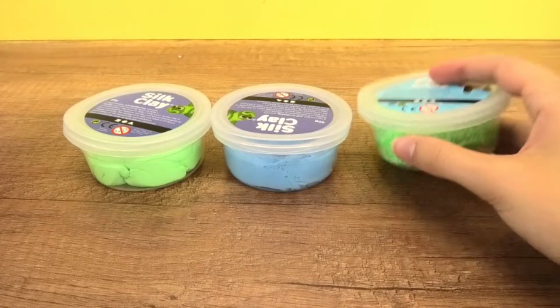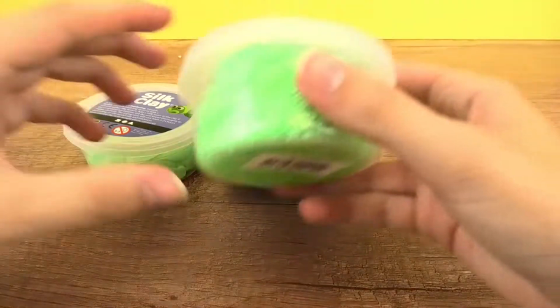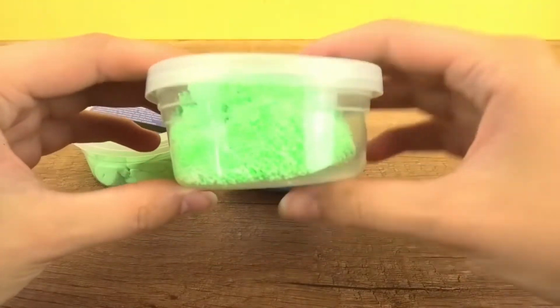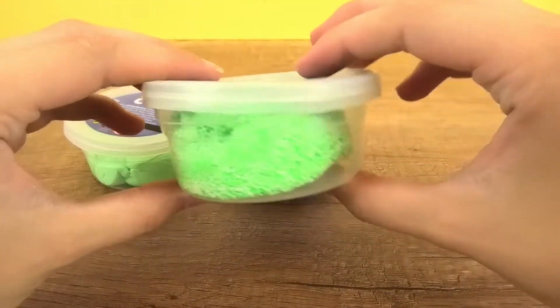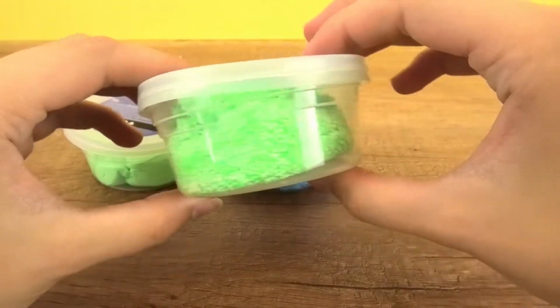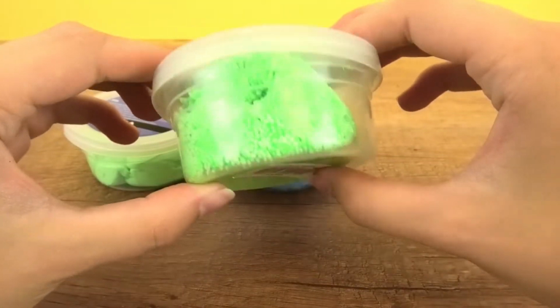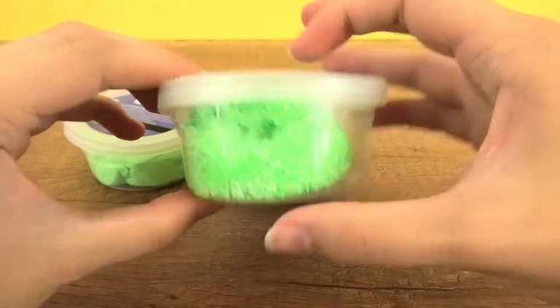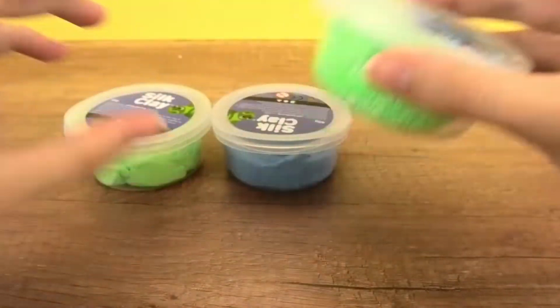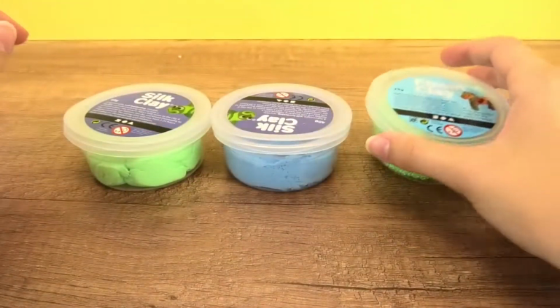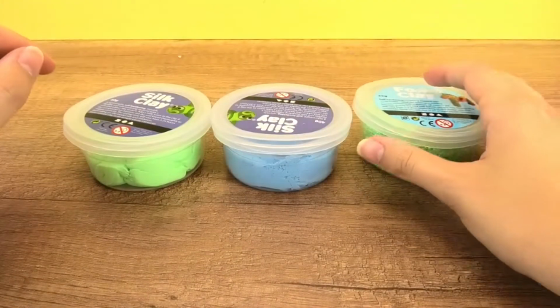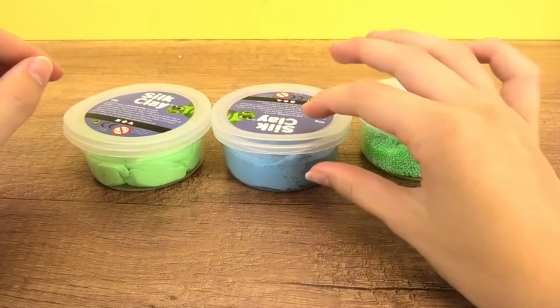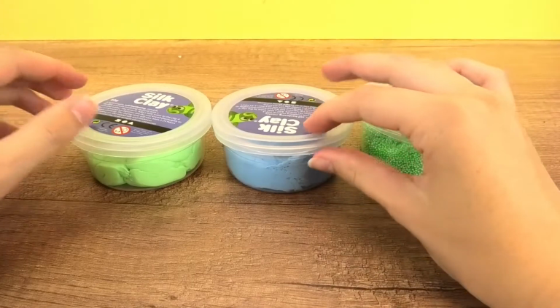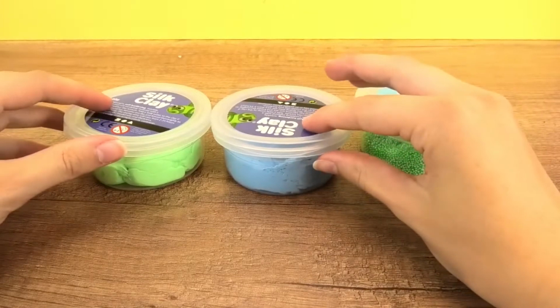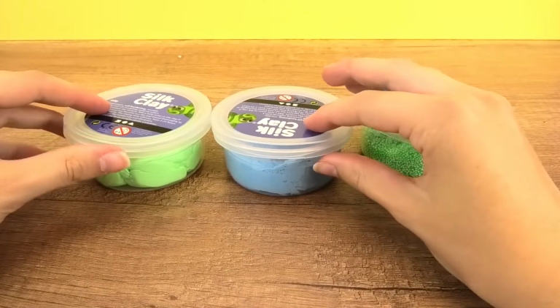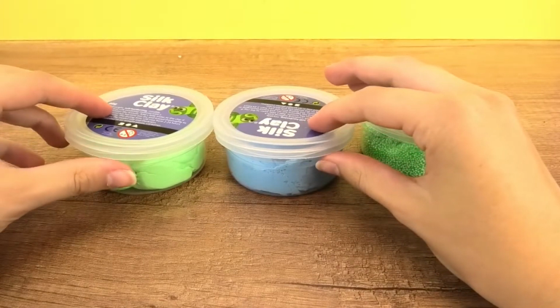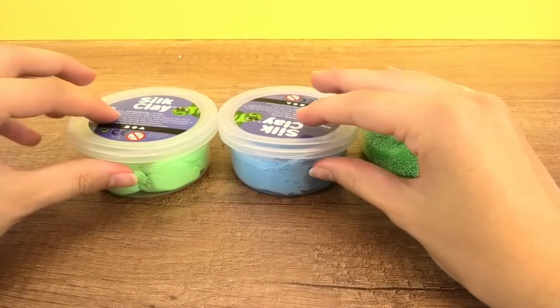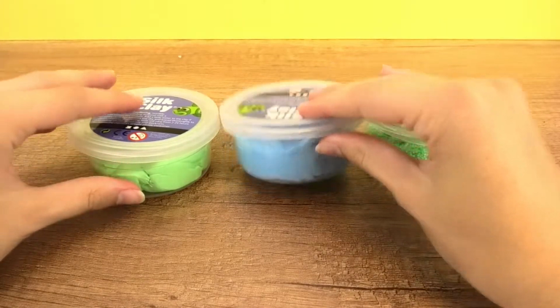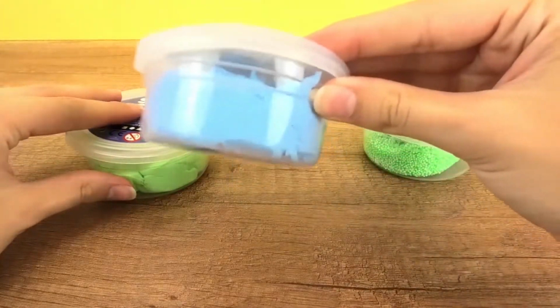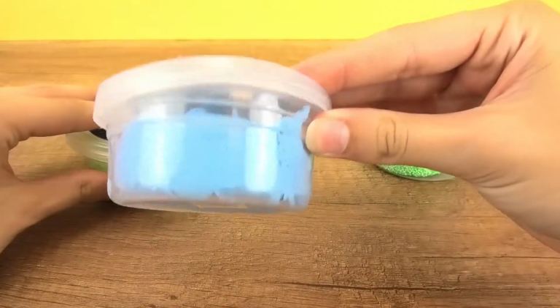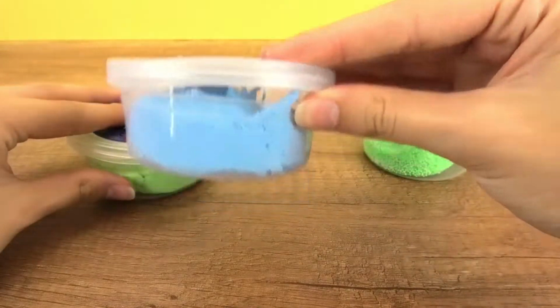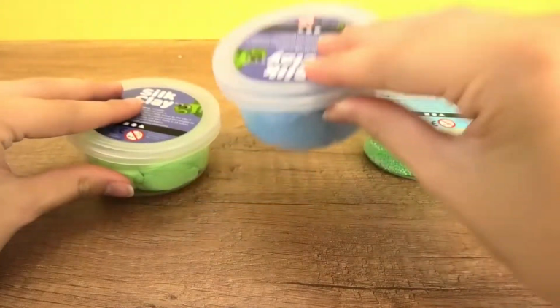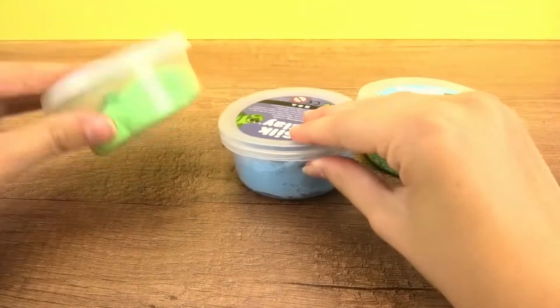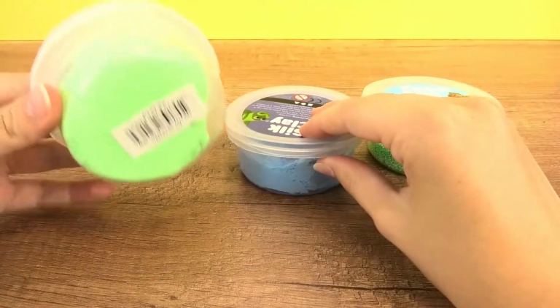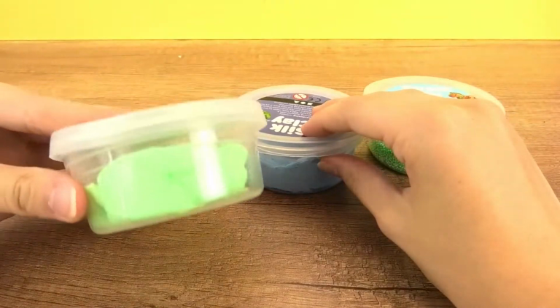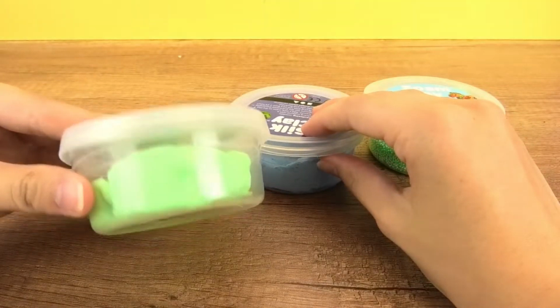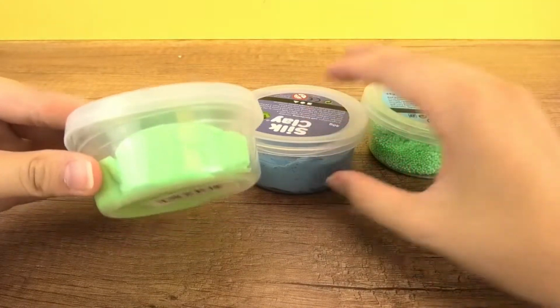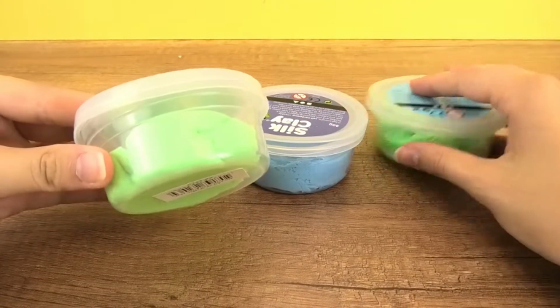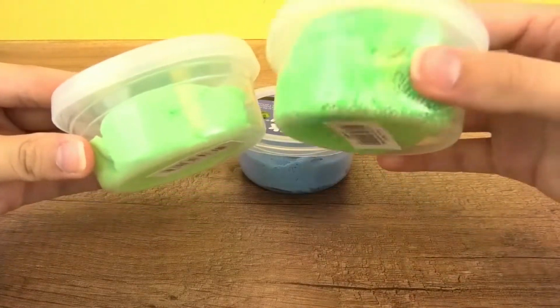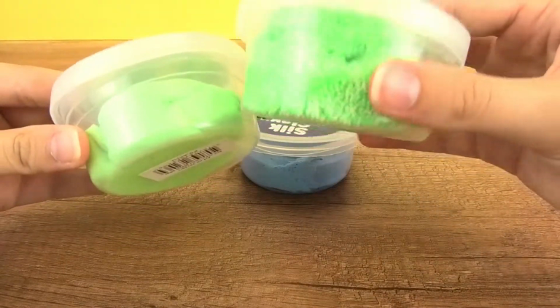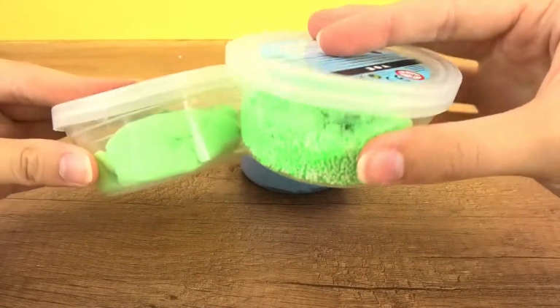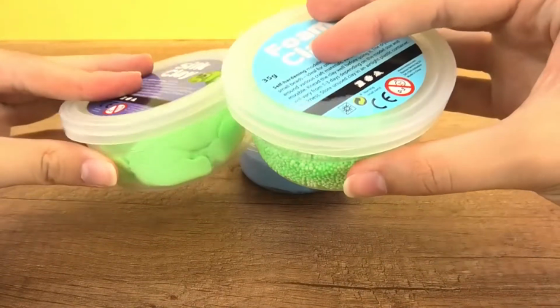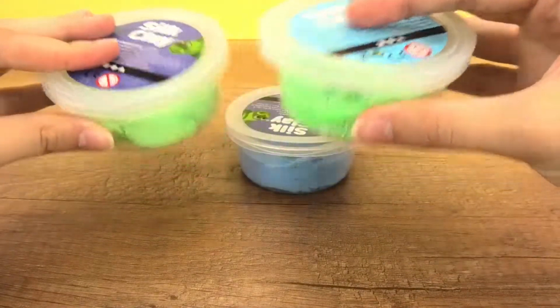Here is neon green foam clay for our swimming pool and some silk clay in blue and in green. Just these two colors to match the foam clay. So let's start with the pool first.